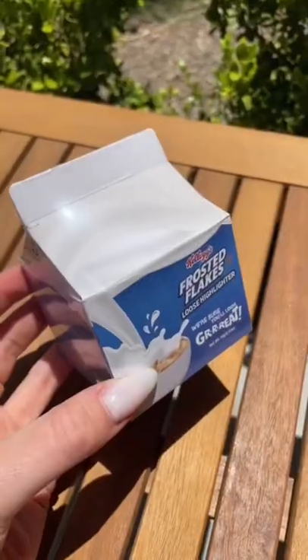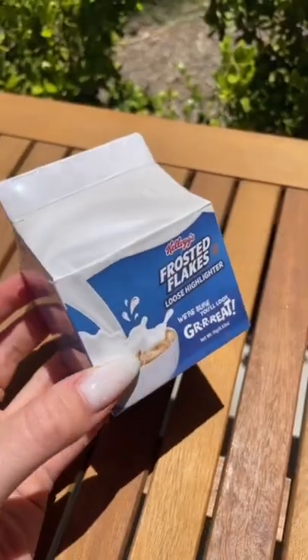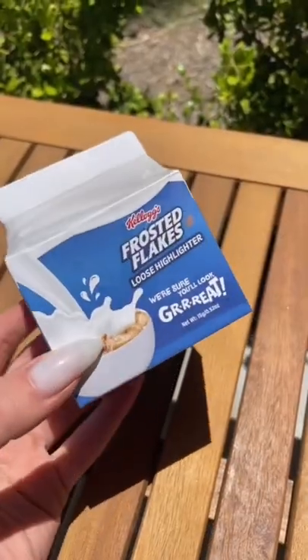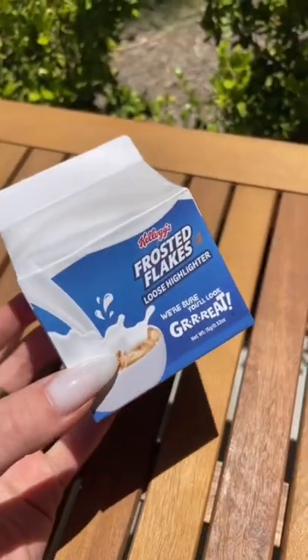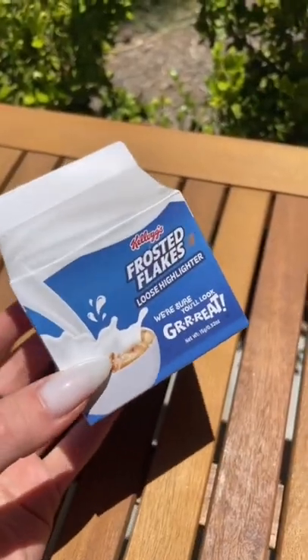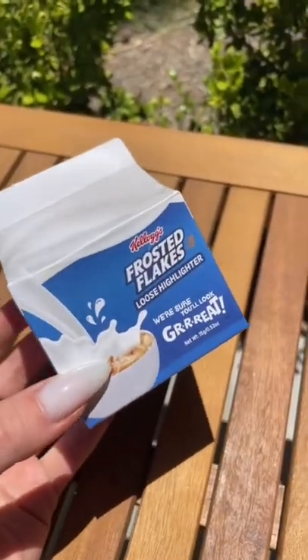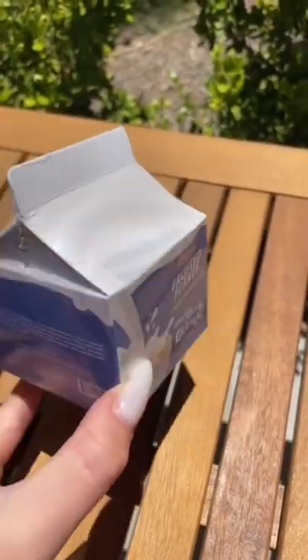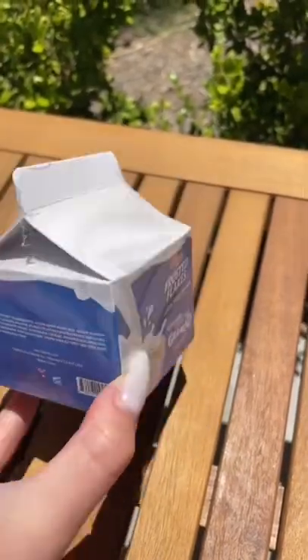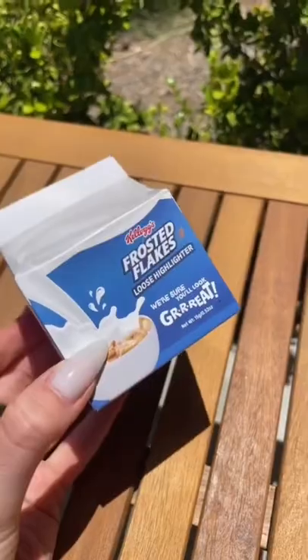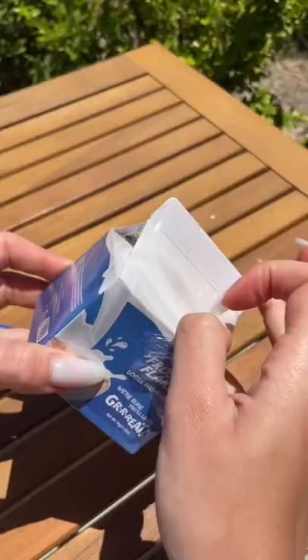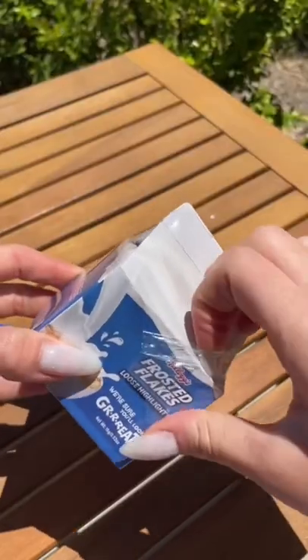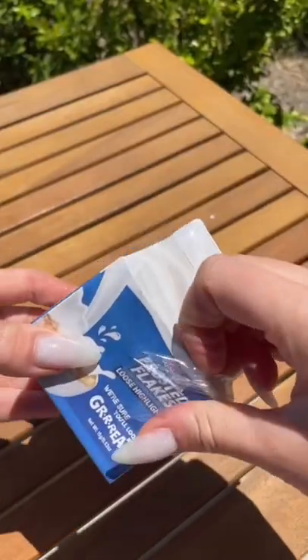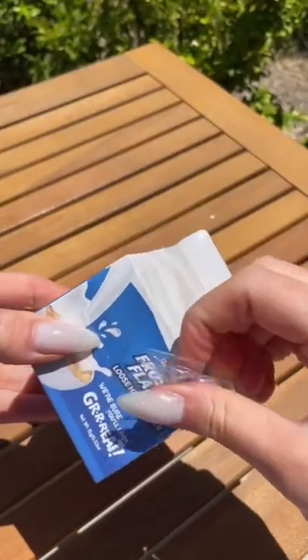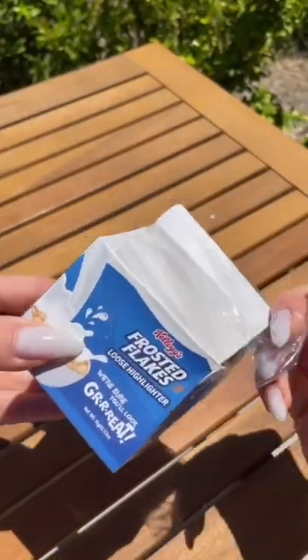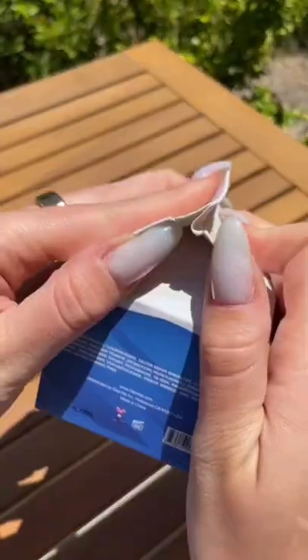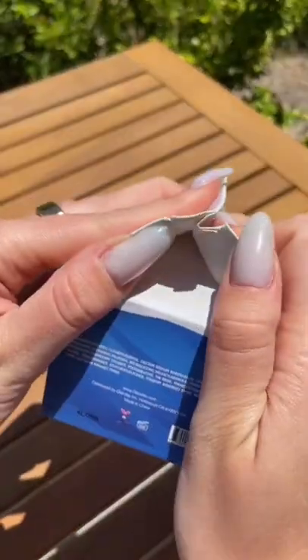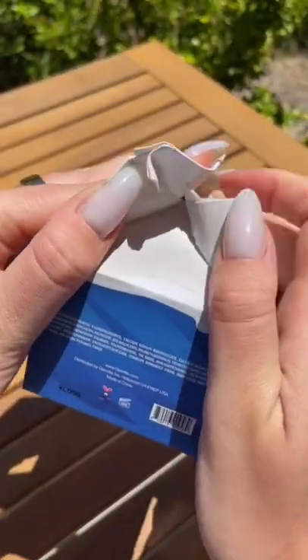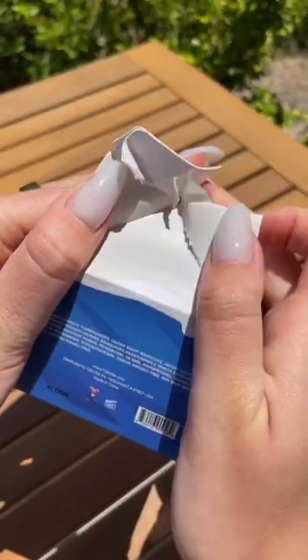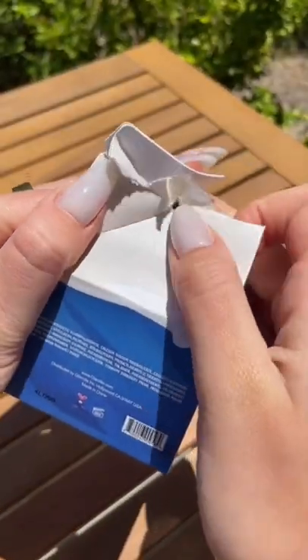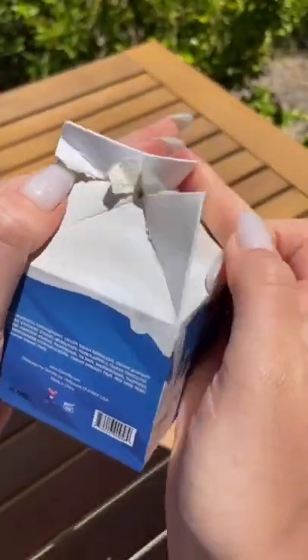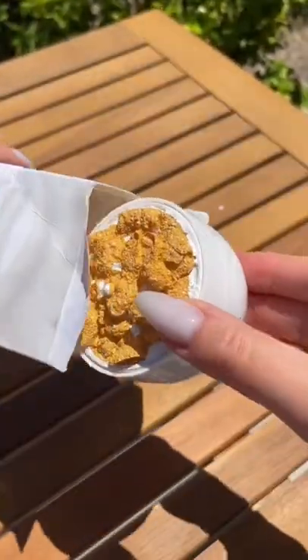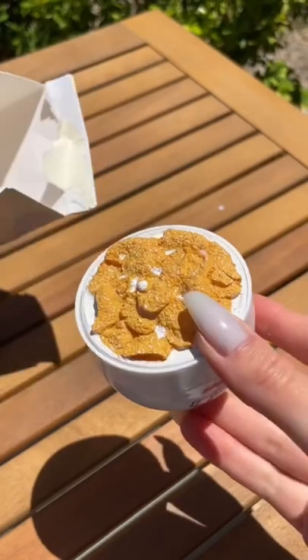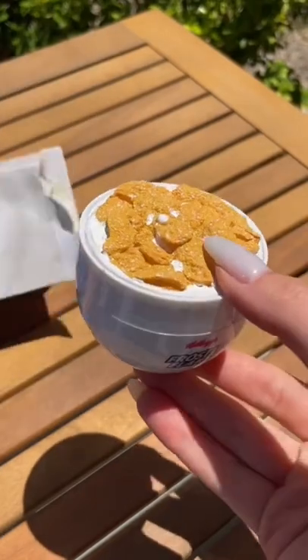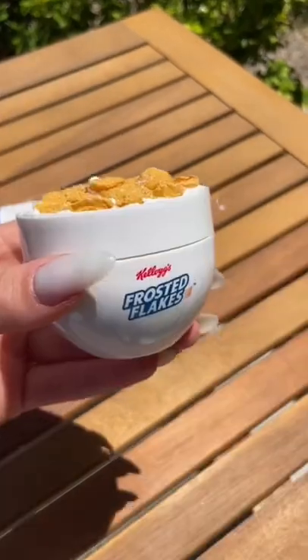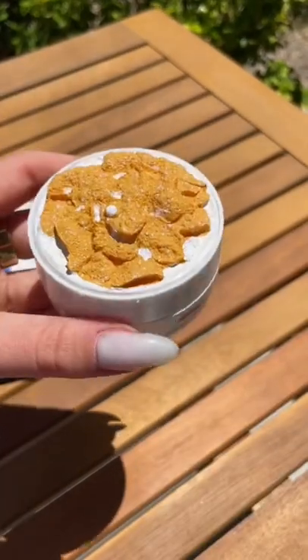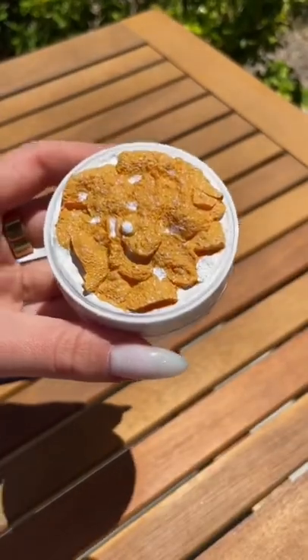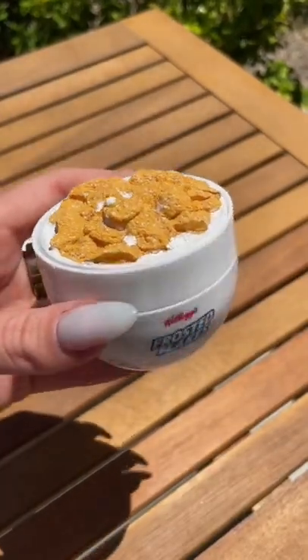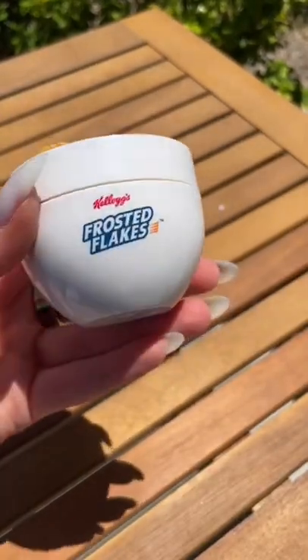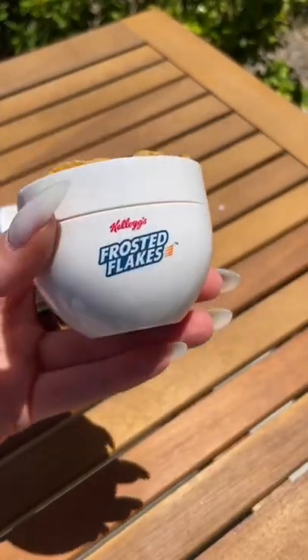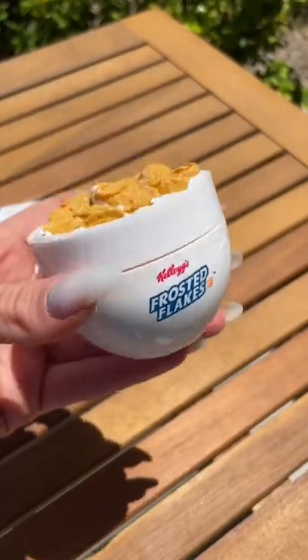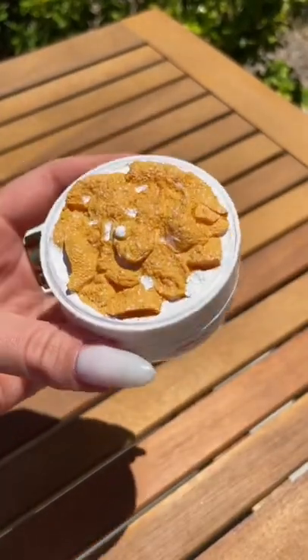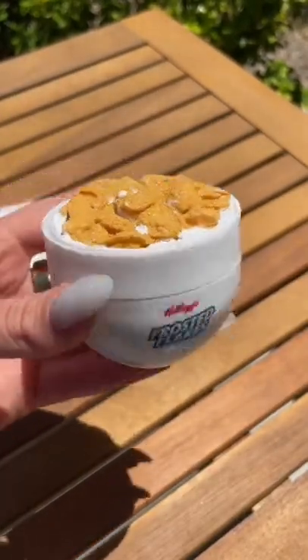First we have the Frosted Flakes highlighter that's in a milk carton. Let's see what it looks like inside. Oh my — this is a cereal bowl. Are you kidding me?